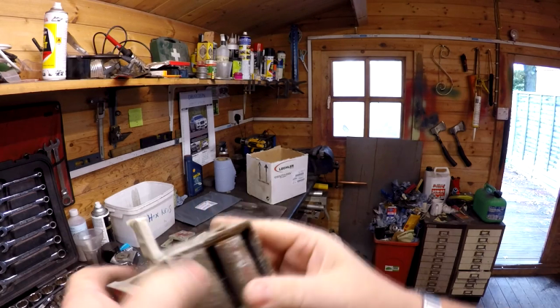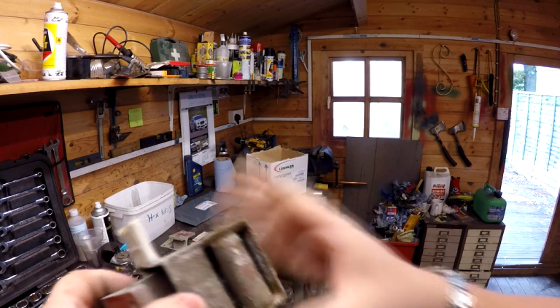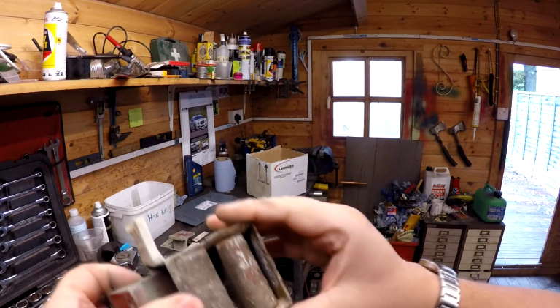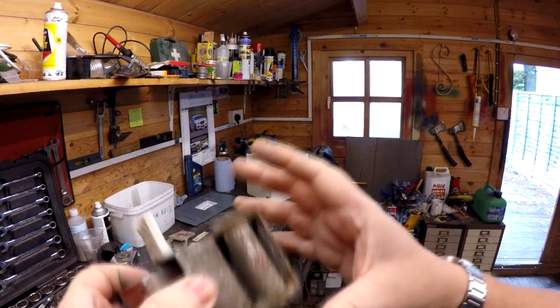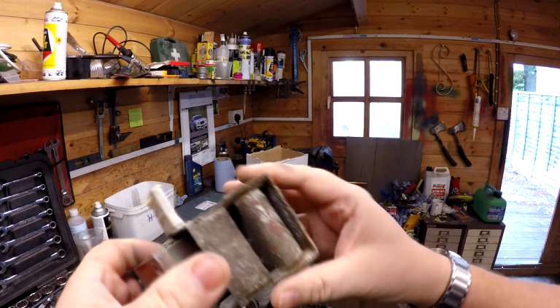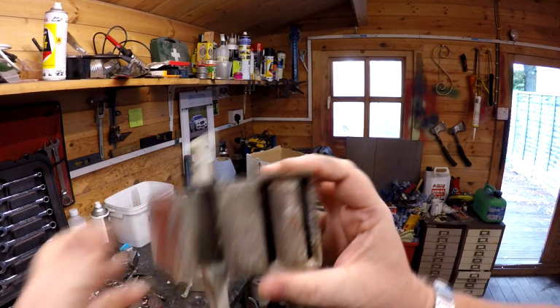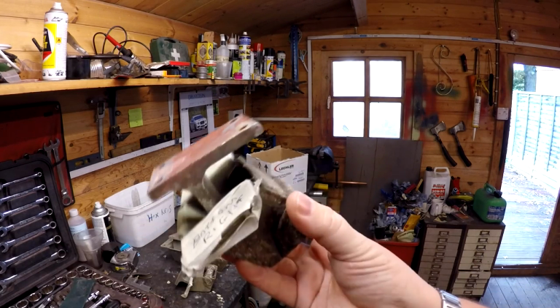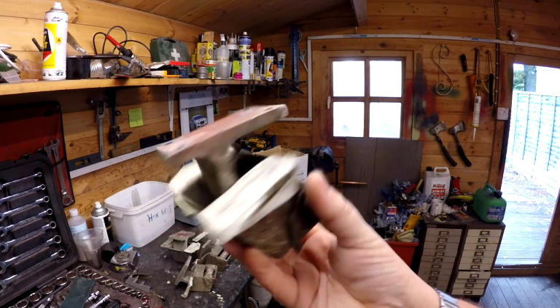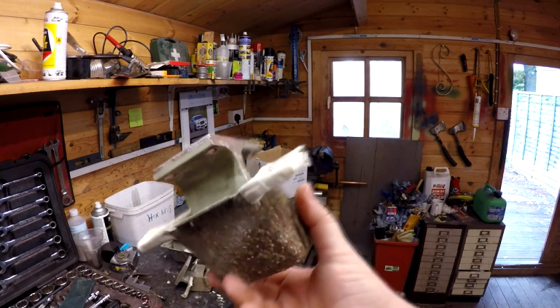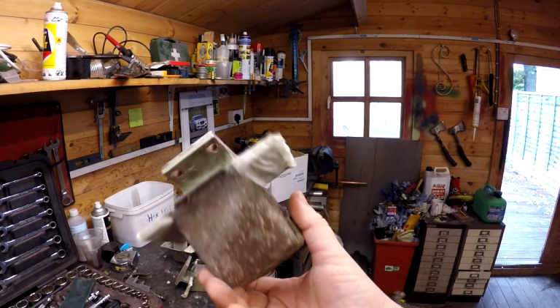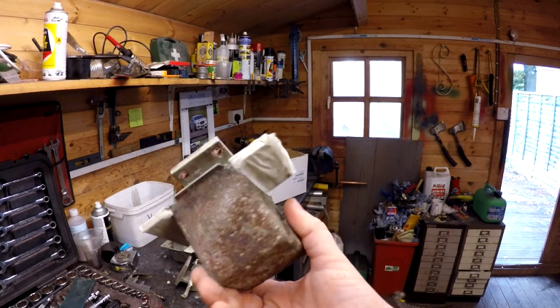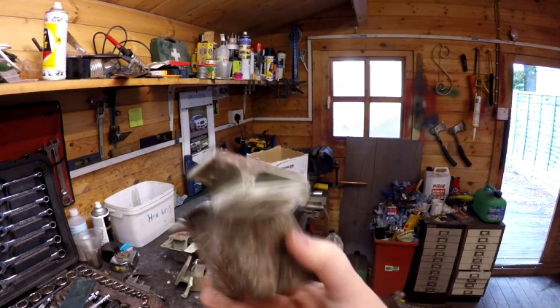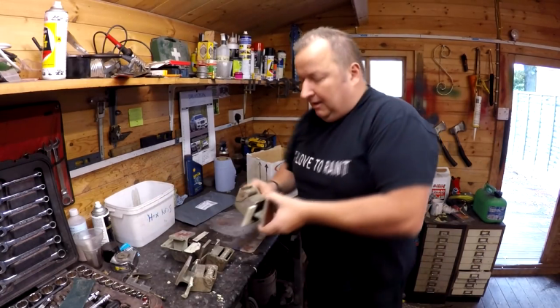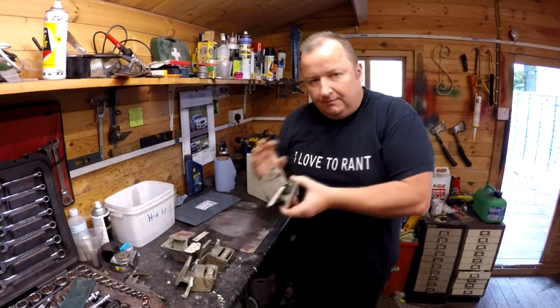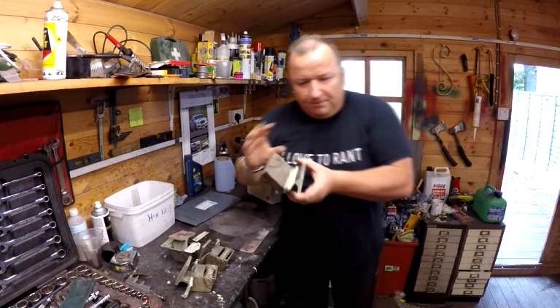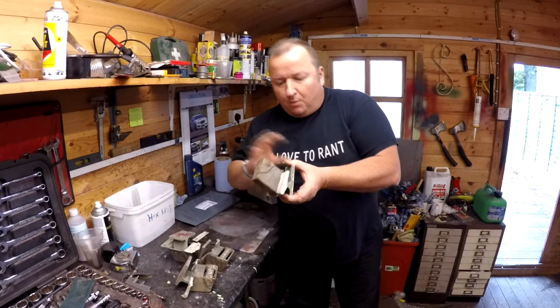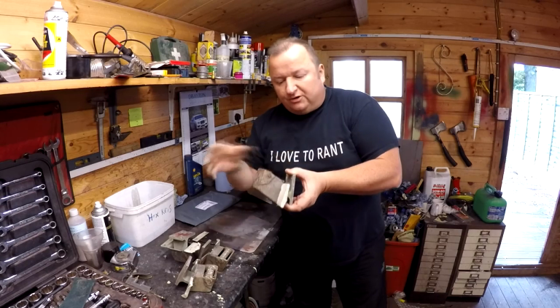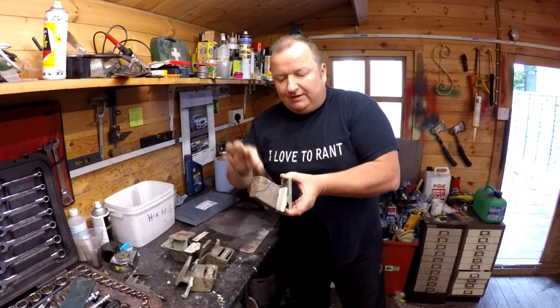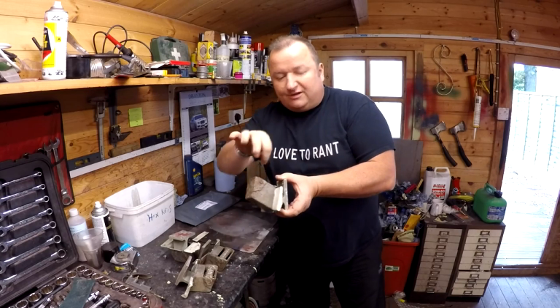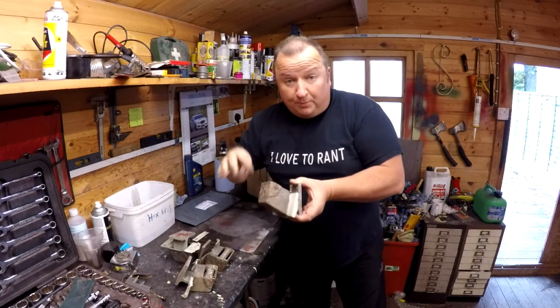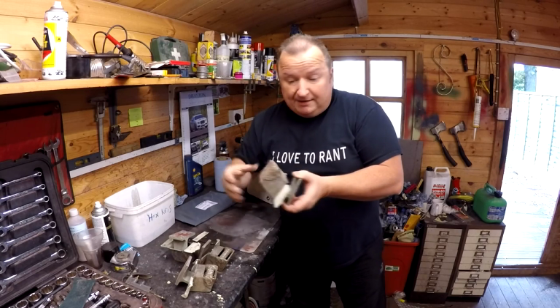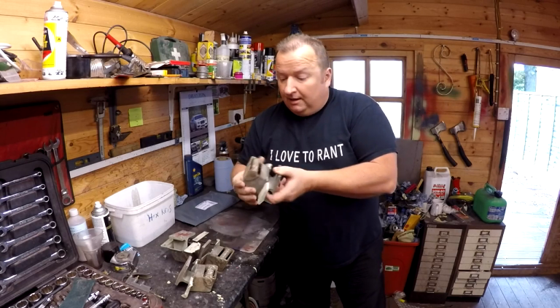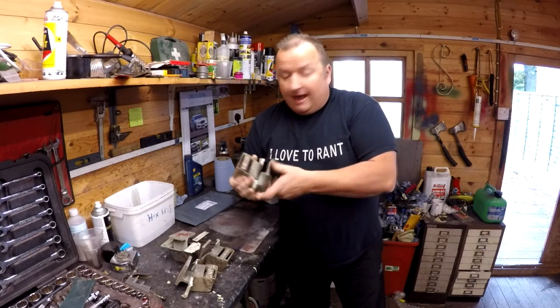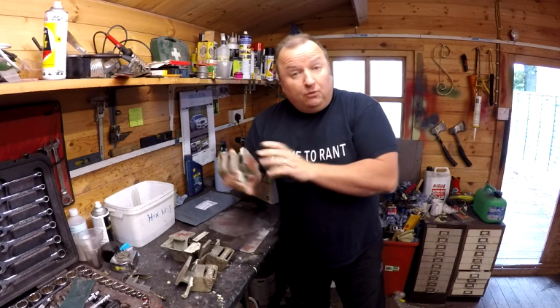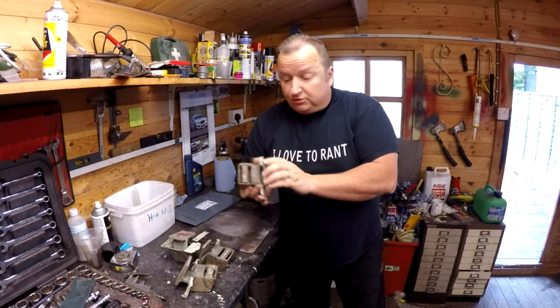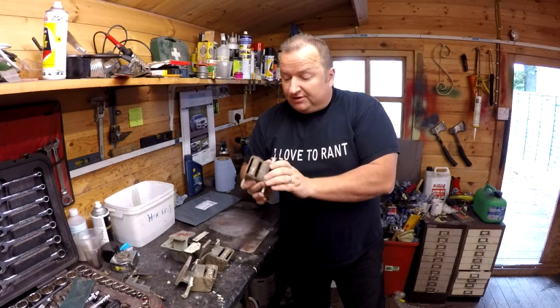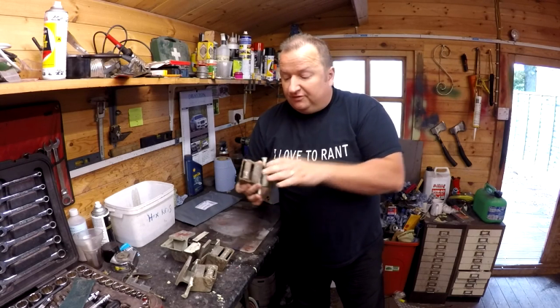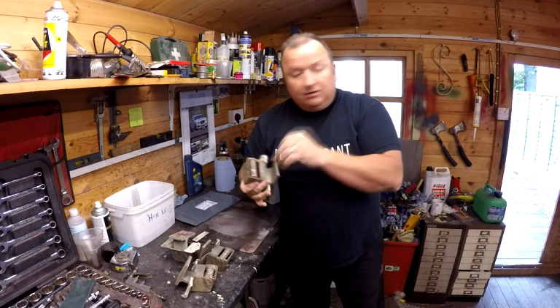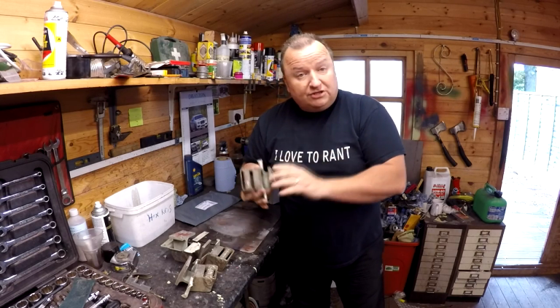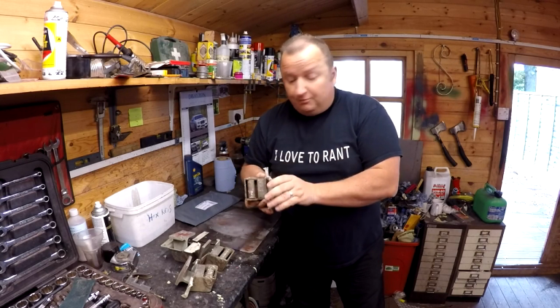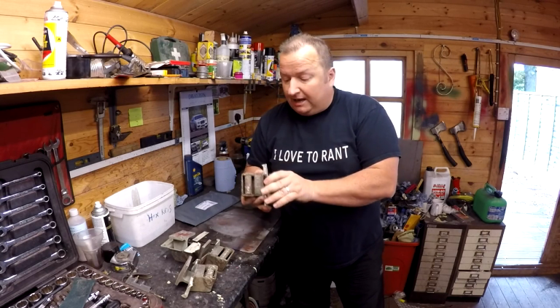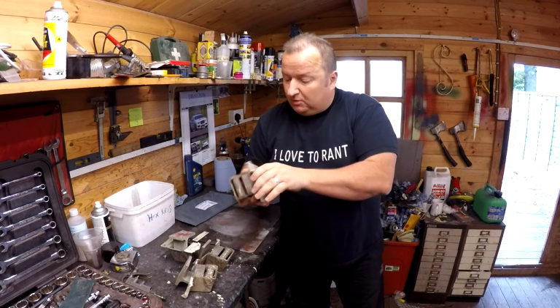So I'm going to soak these in distilled vinegar — white vinegar — and I'm hoping that will penetrate the actual pin, loosen things off, and then I can obviously lubricate them as well.